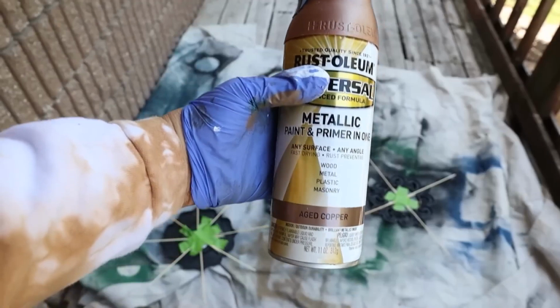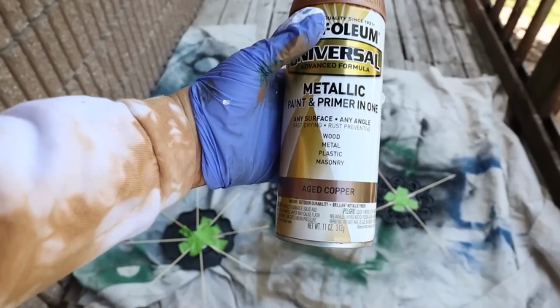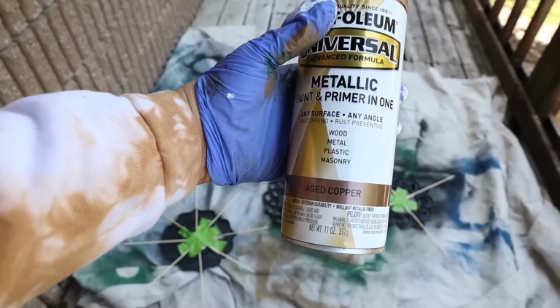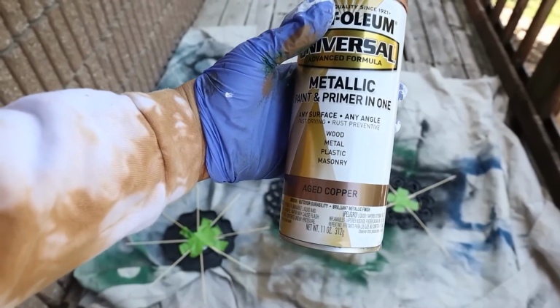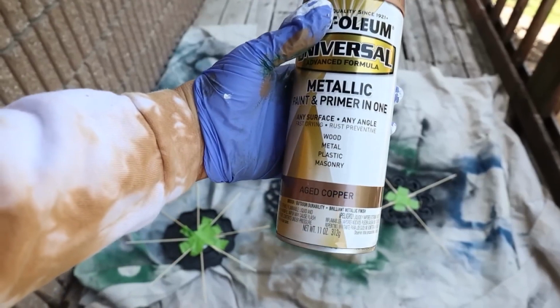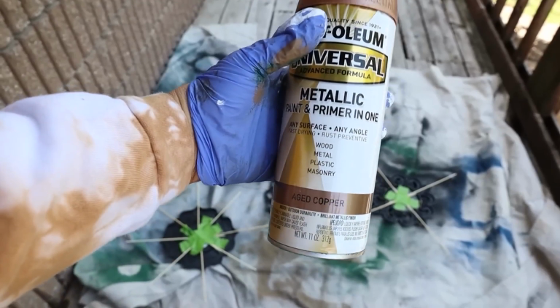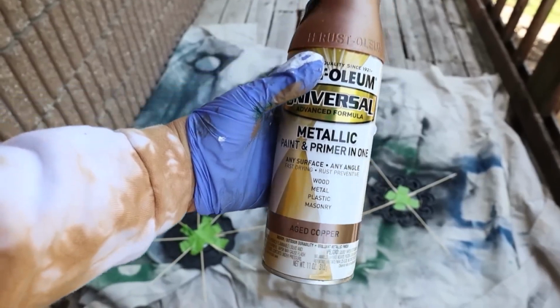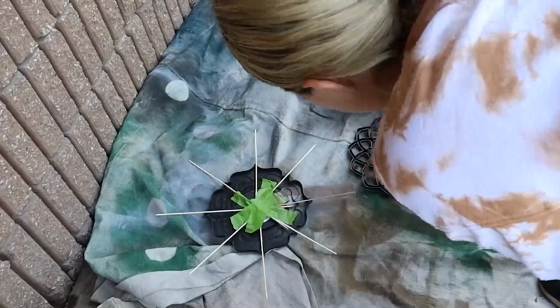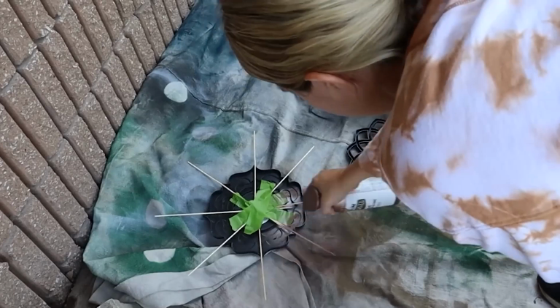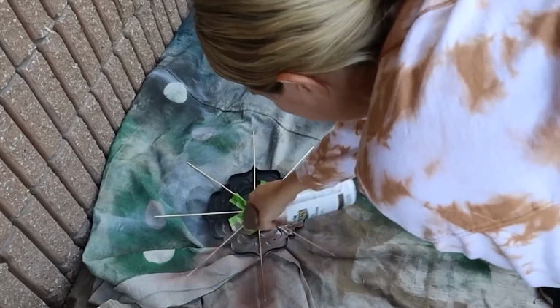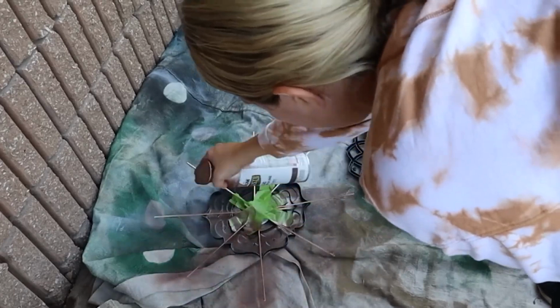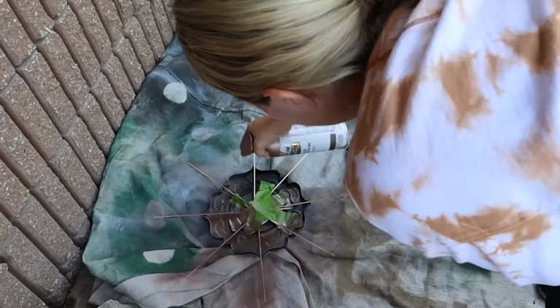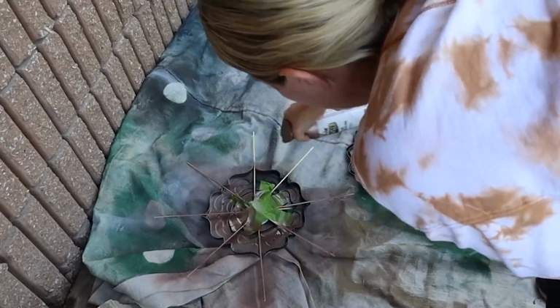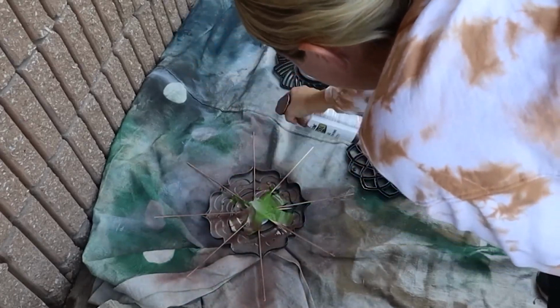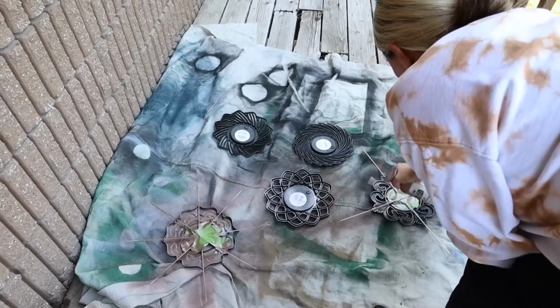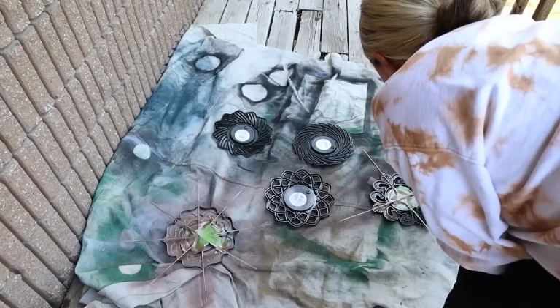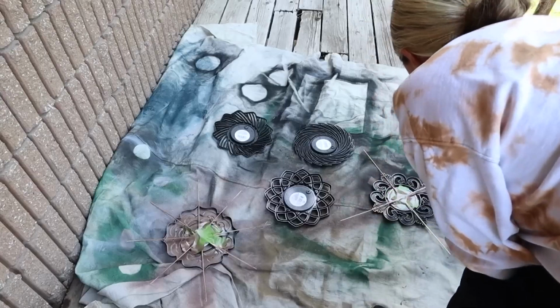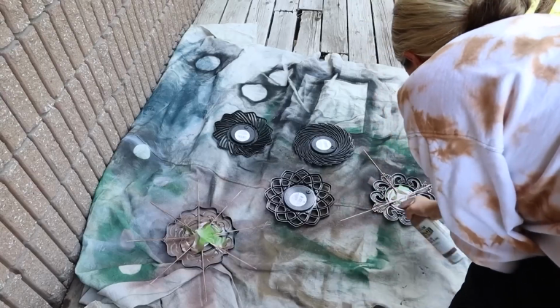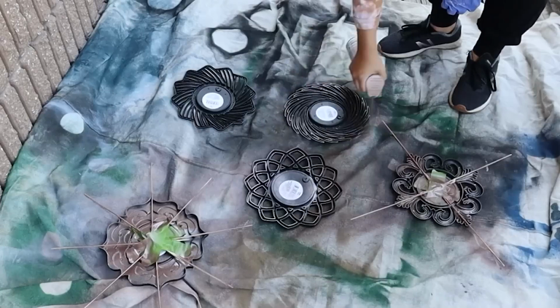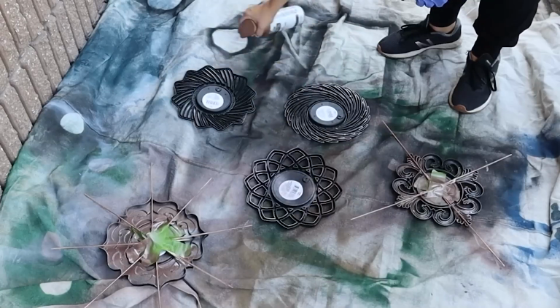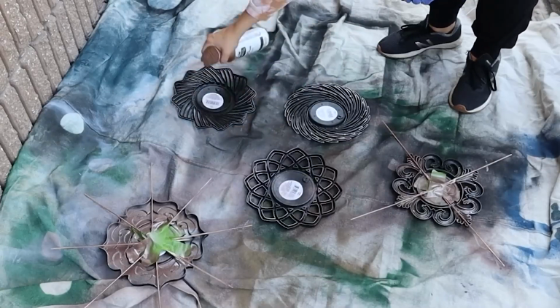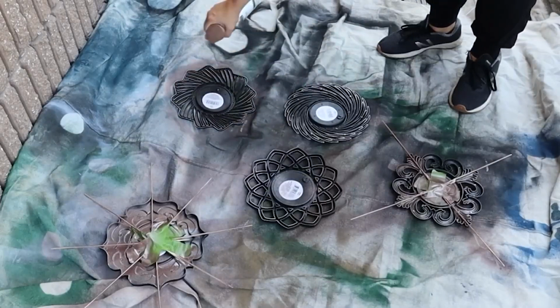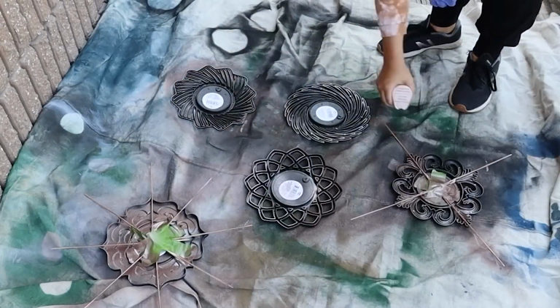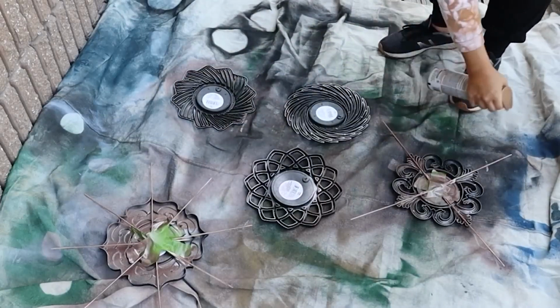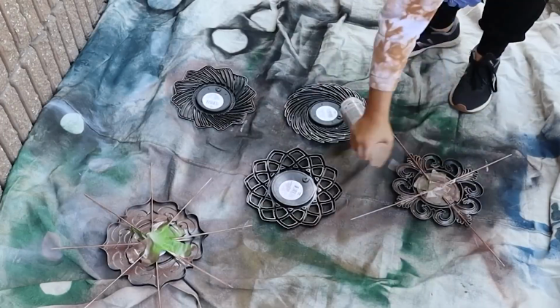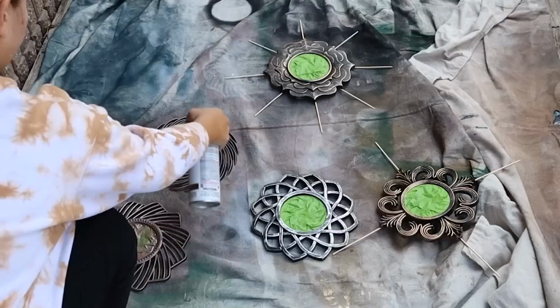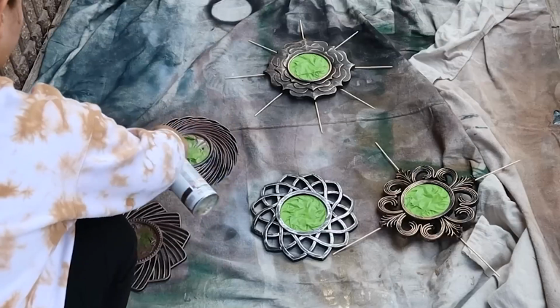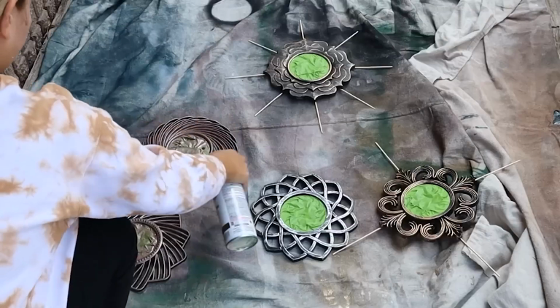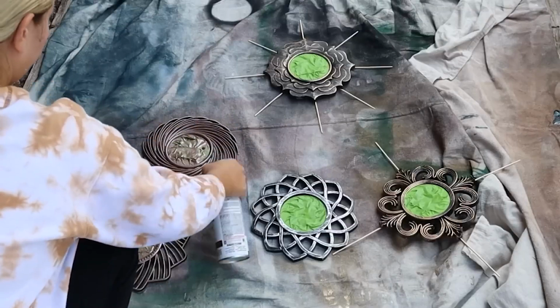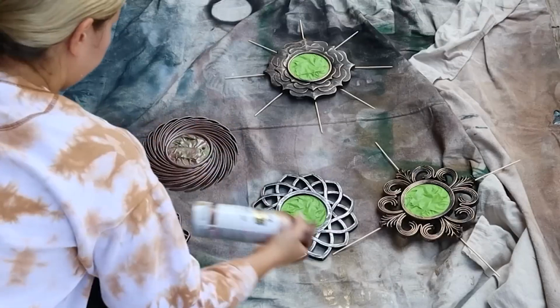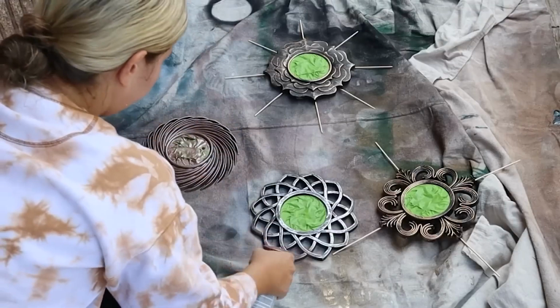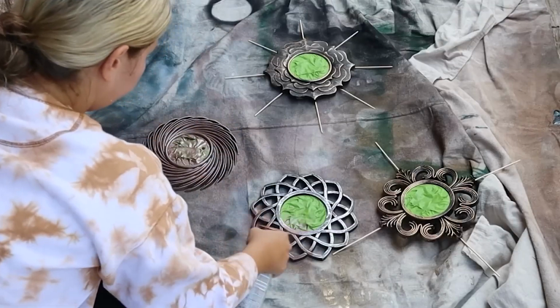Next, I'm going to spray the back side of all the mirrors with this aged gold spray paint. I turned all of the mirrors over and spray painted the front as well.